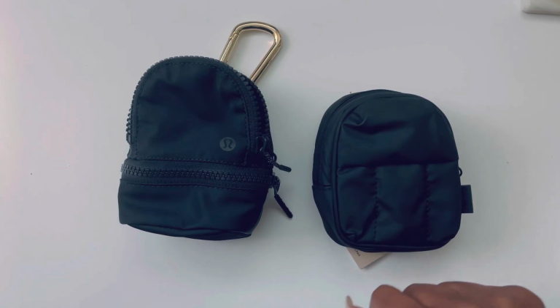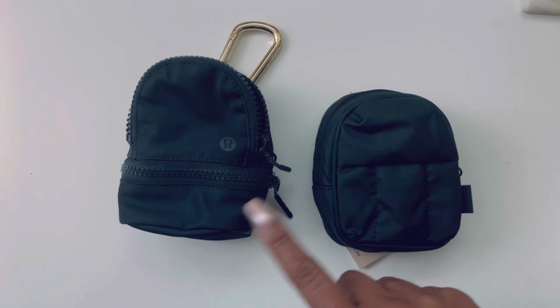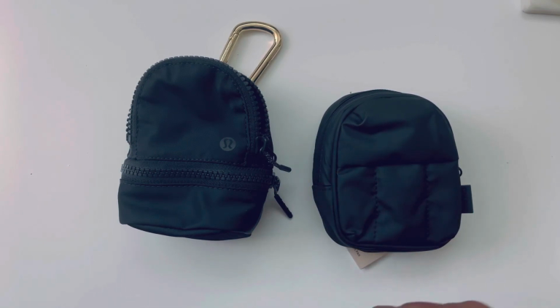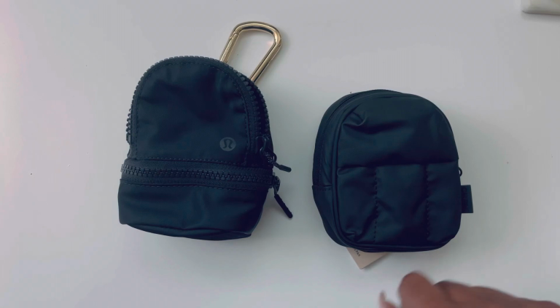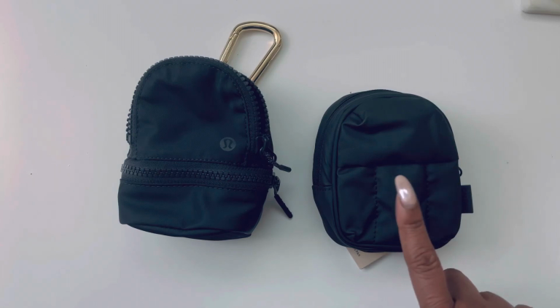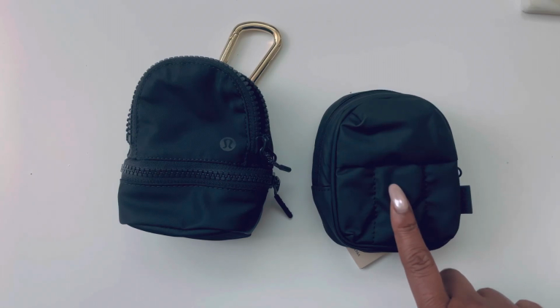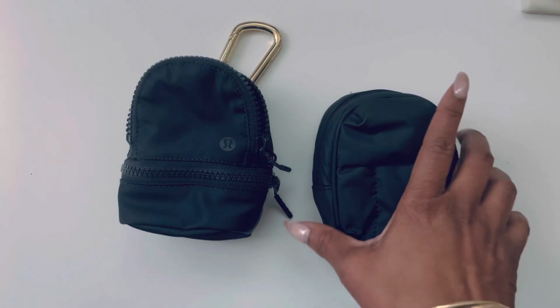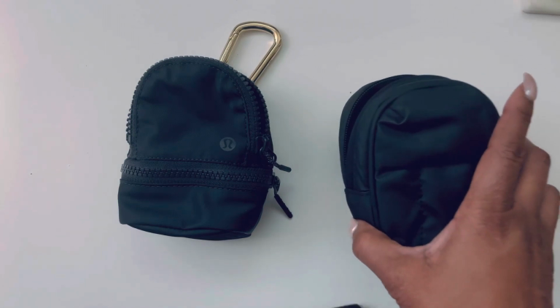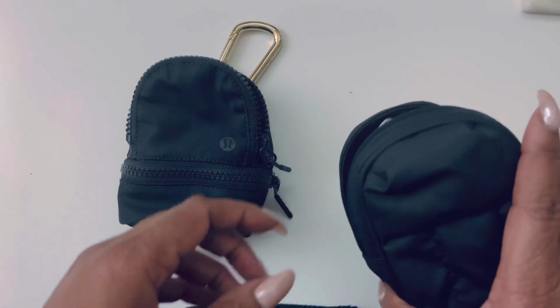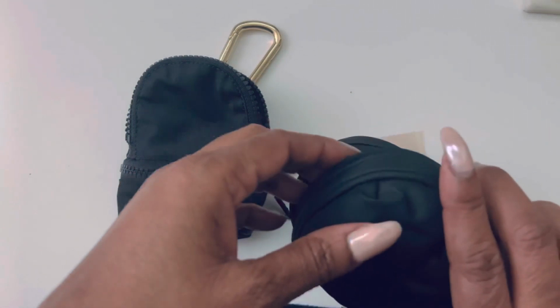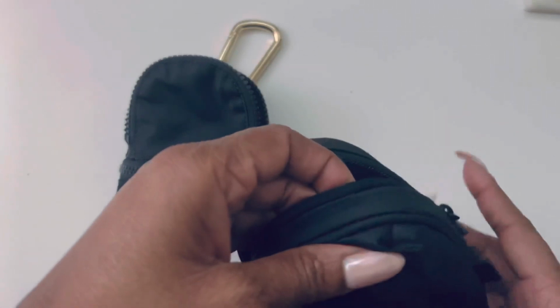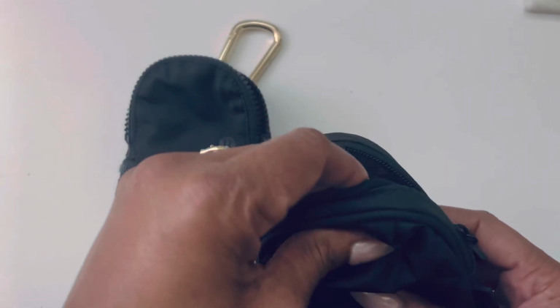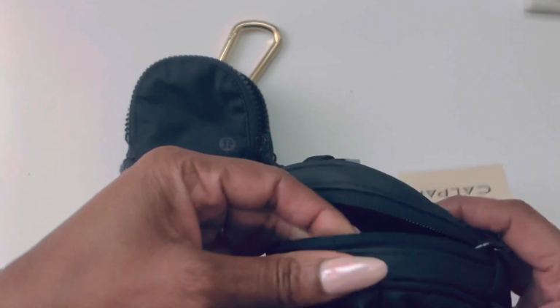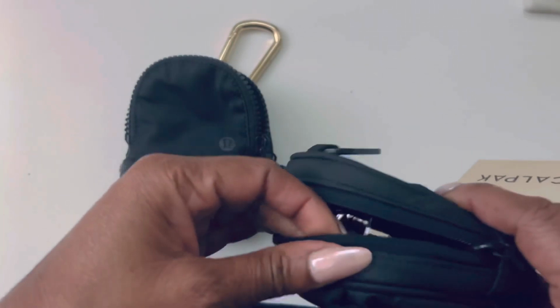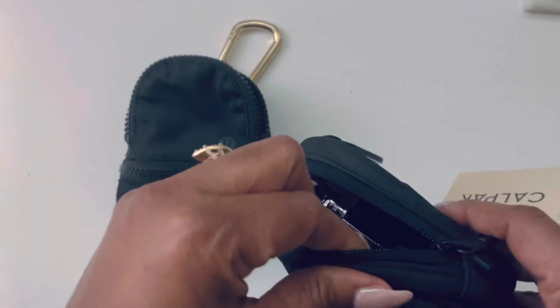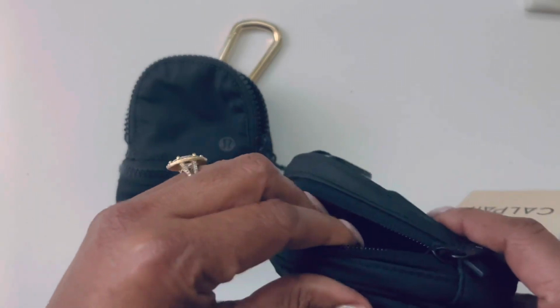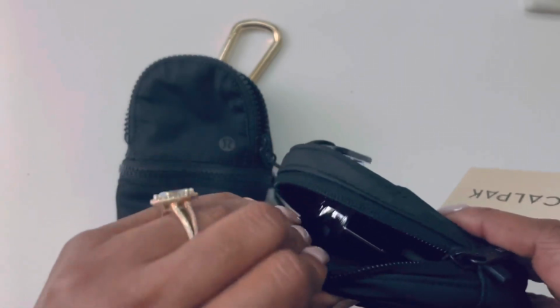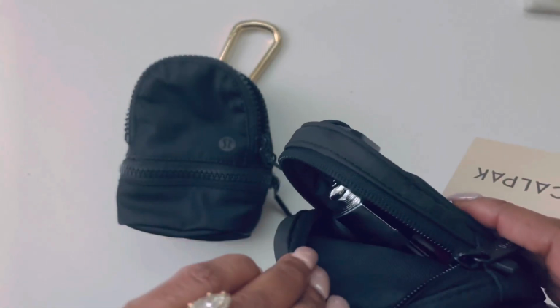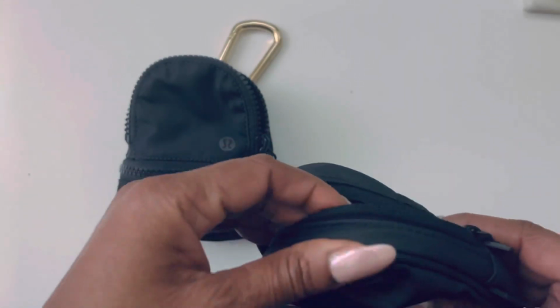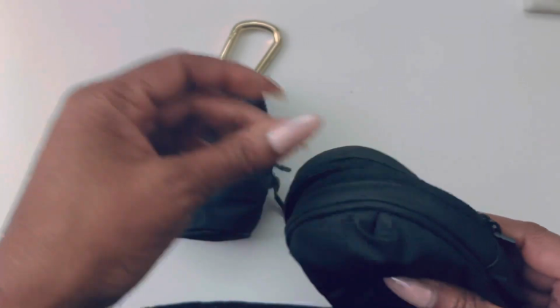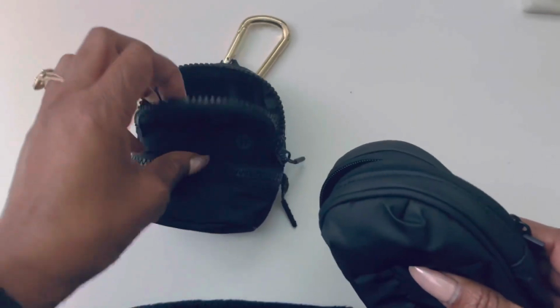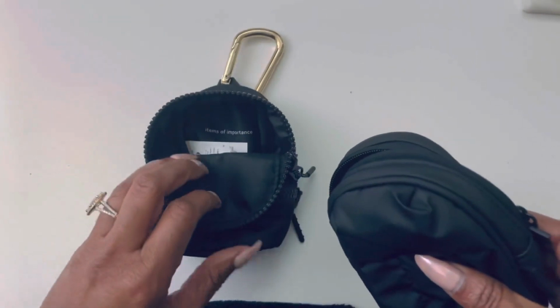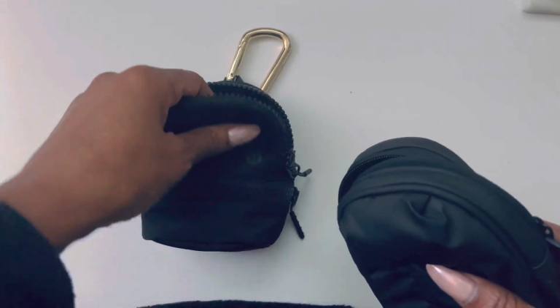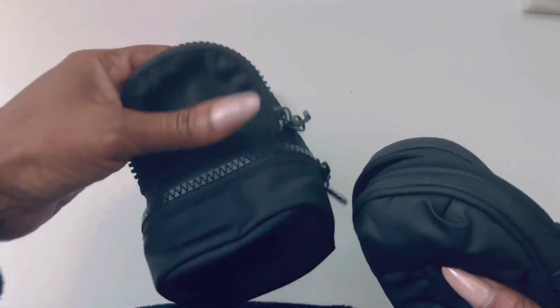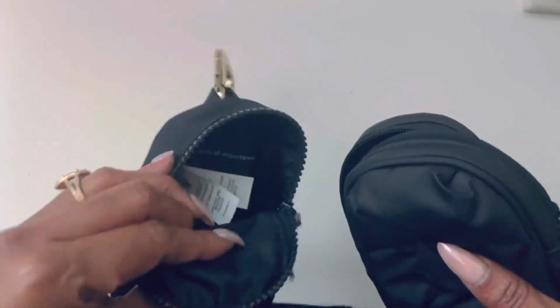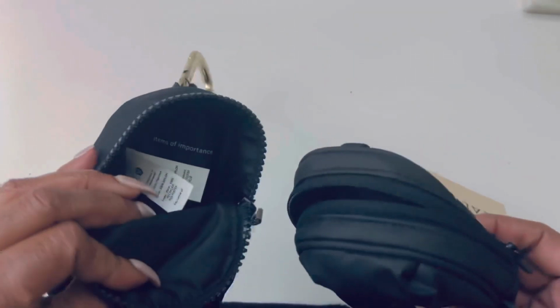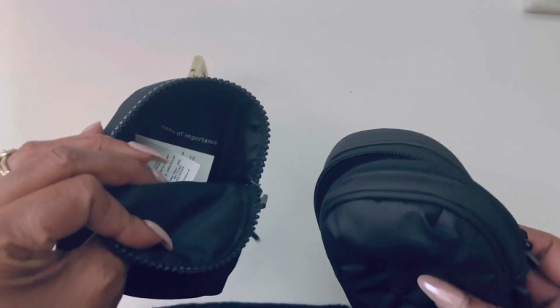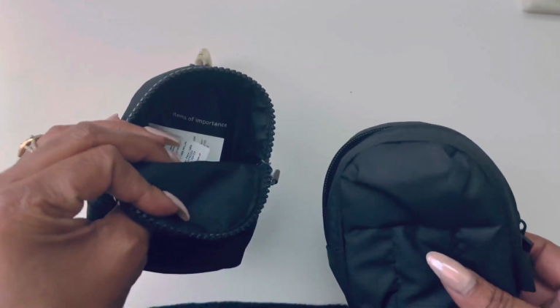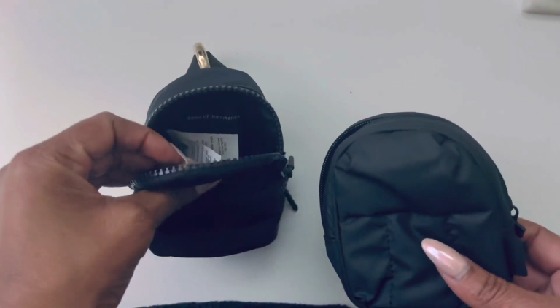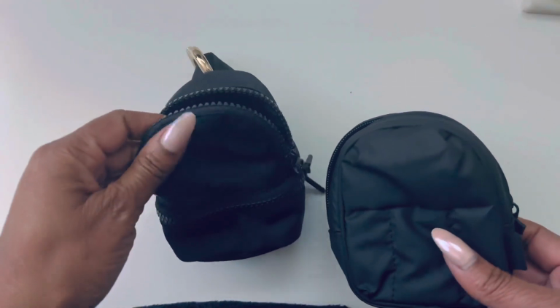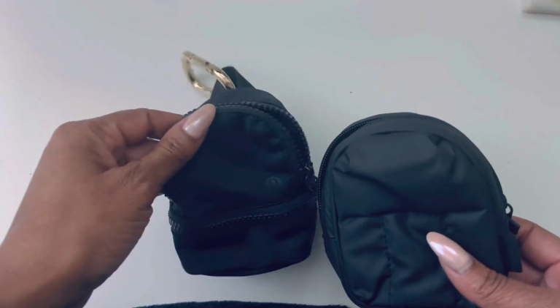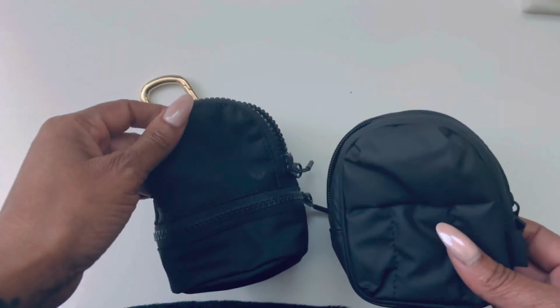My daughter is like, 'you don't need these.' But this CalPak one is cute and it's structured — I can't do anything right here. This one's kind of loosey-goosey. But I like them both, I'm keeping them both, and I'll use them both.